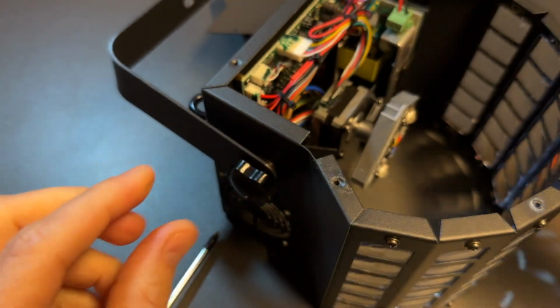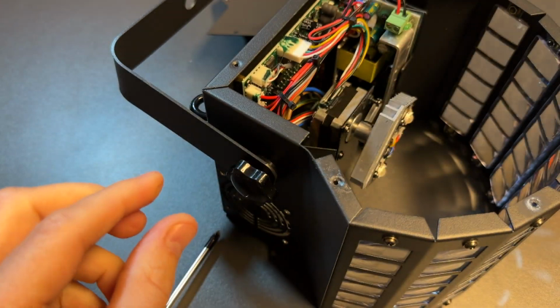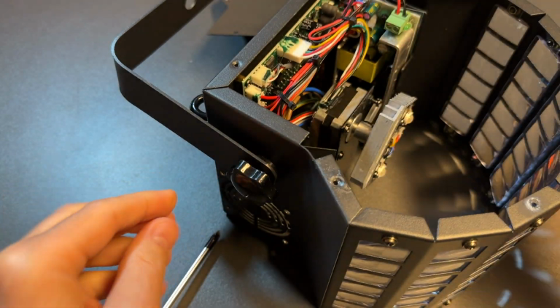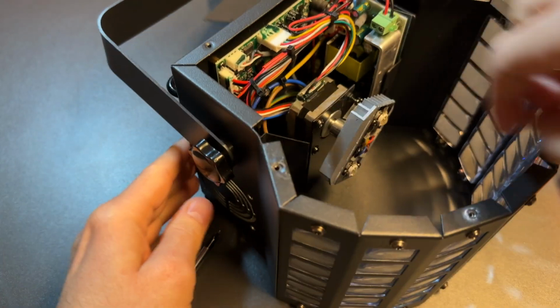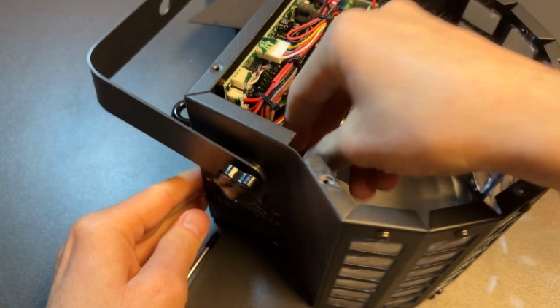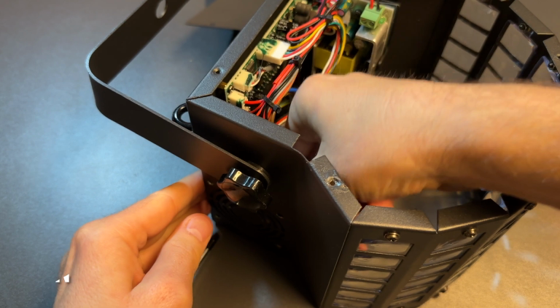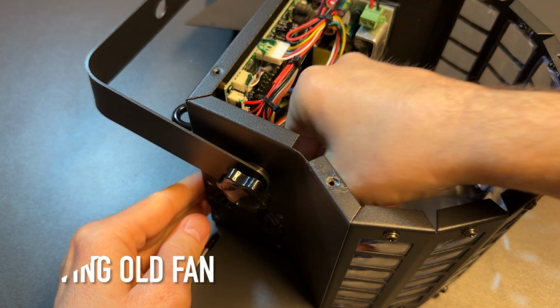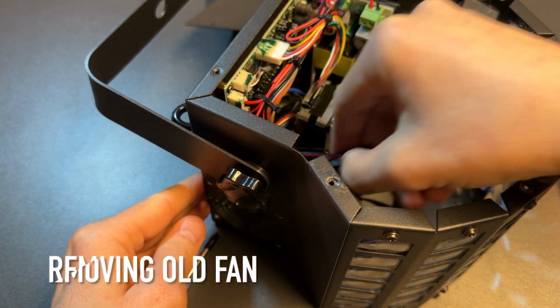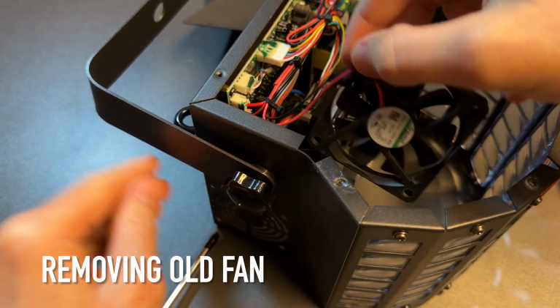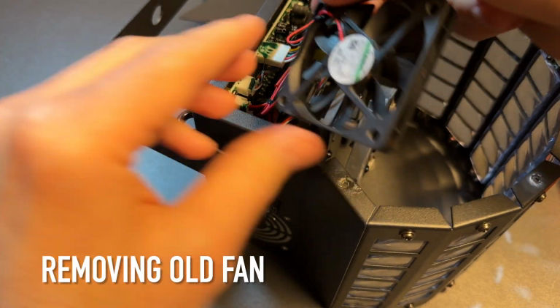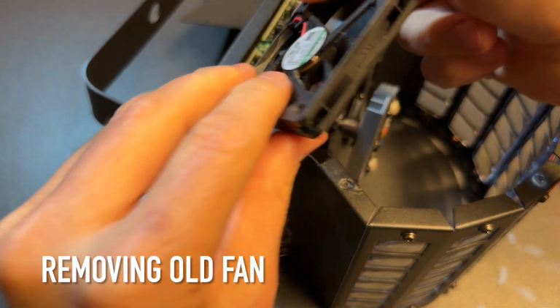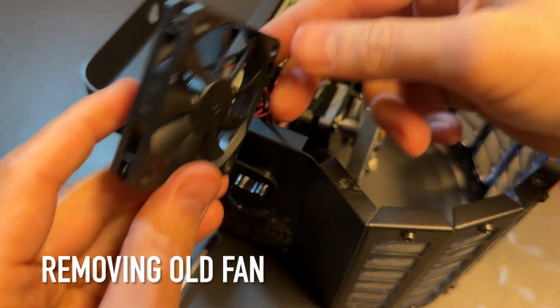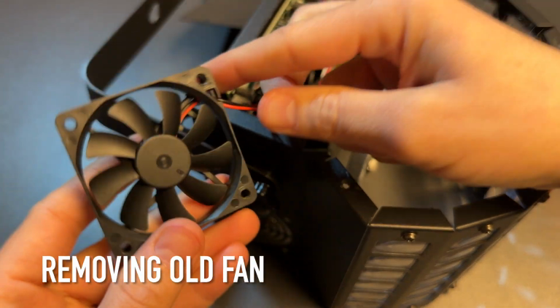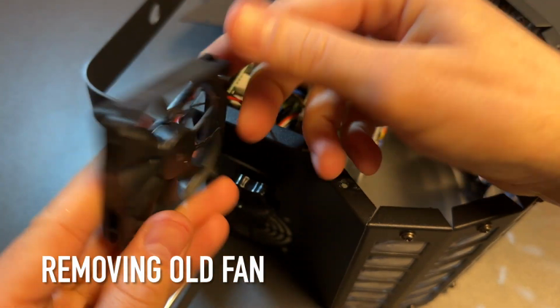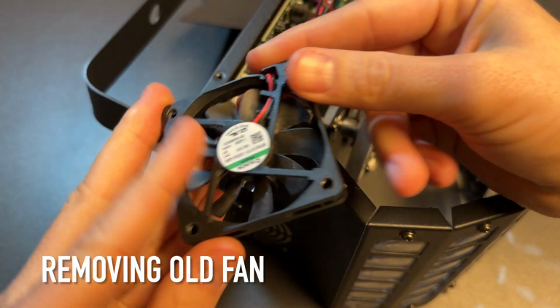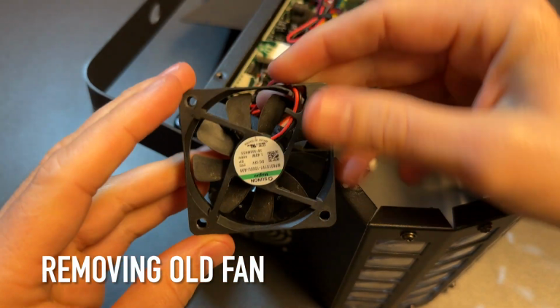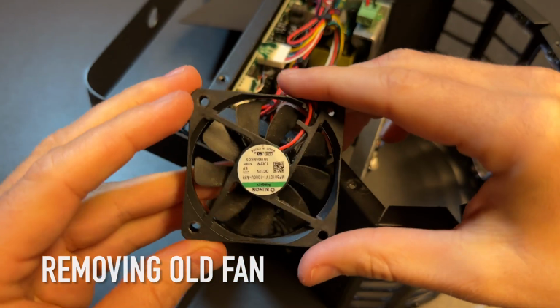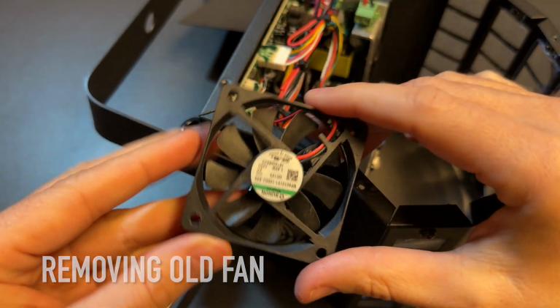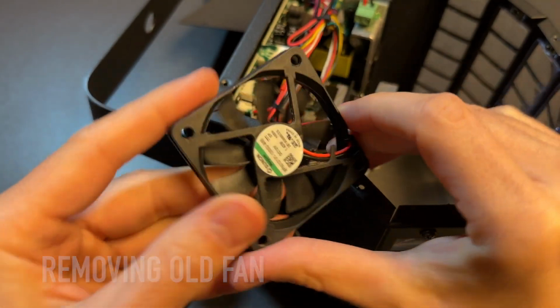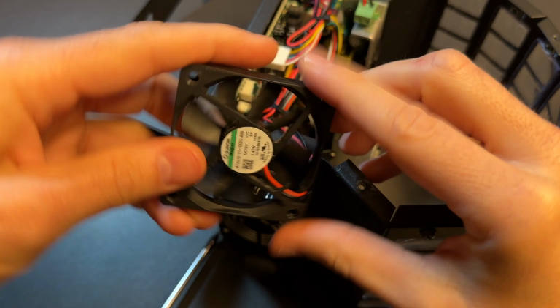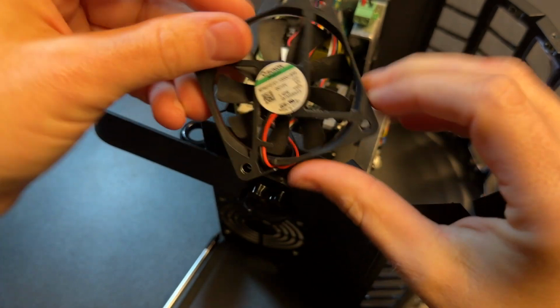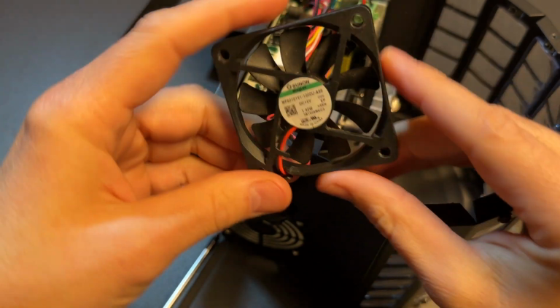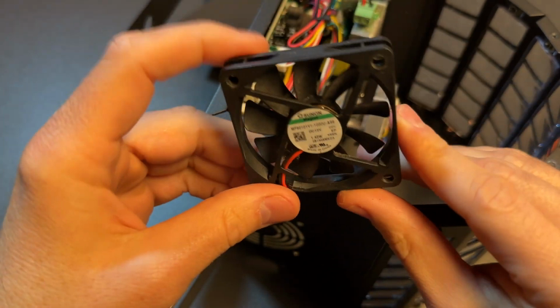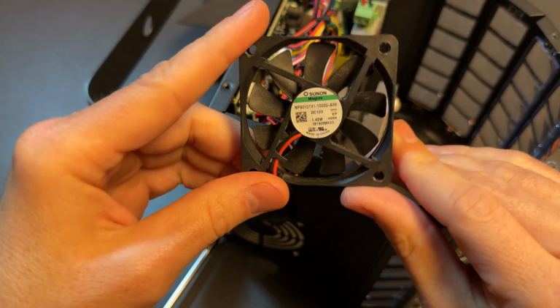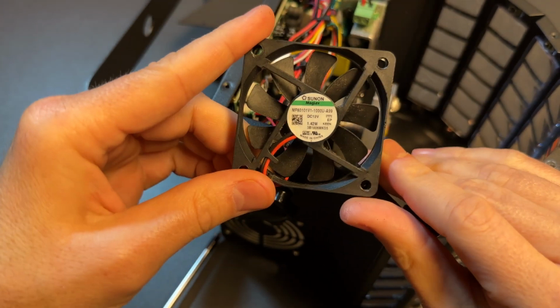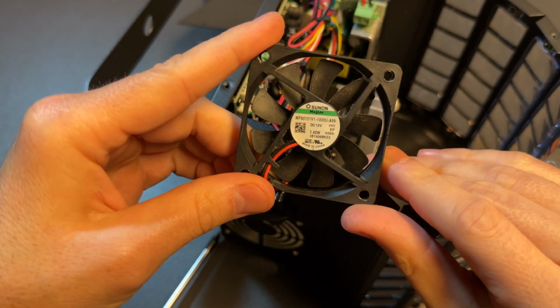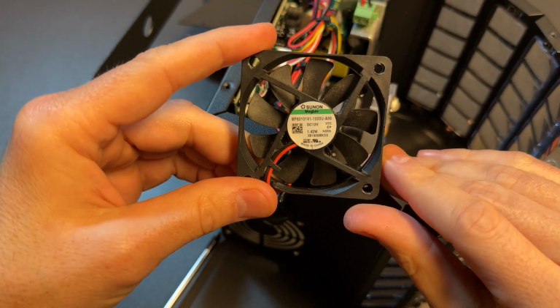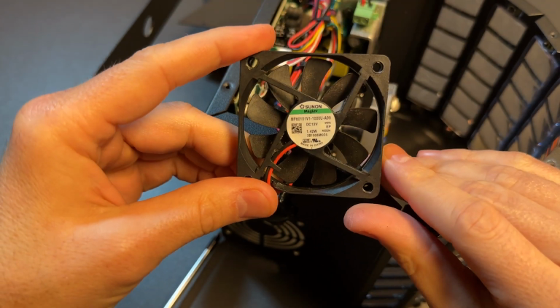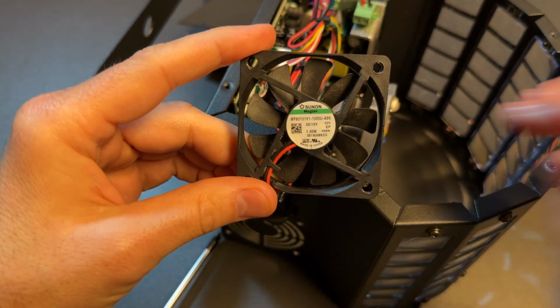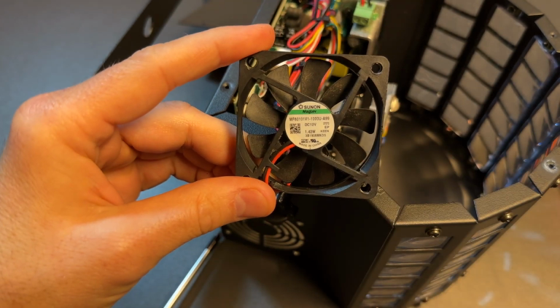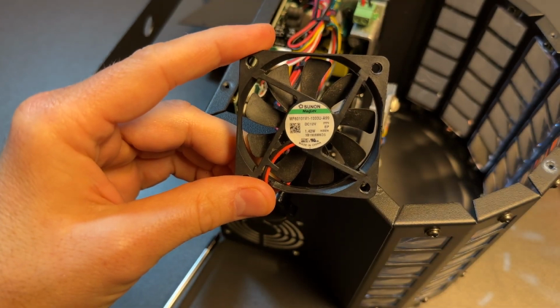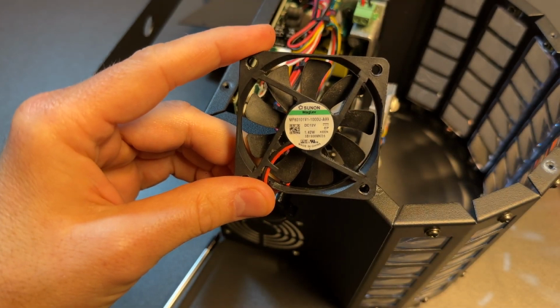After all four screws have been removed, you are able to take out the old fan. Be aware of the direction the fan has been installed in. Normally the label should face outwards to blow the air out of the device.